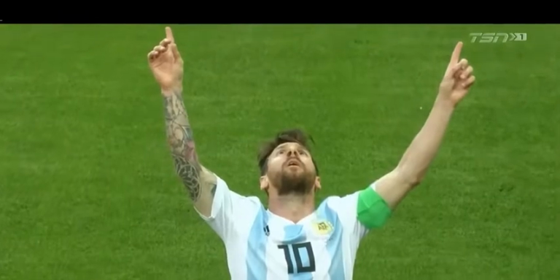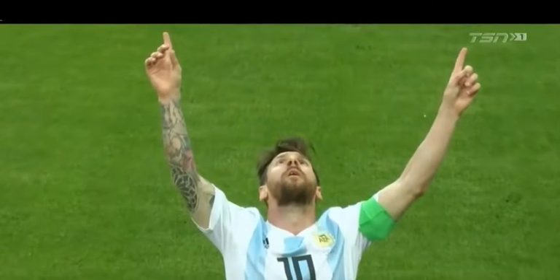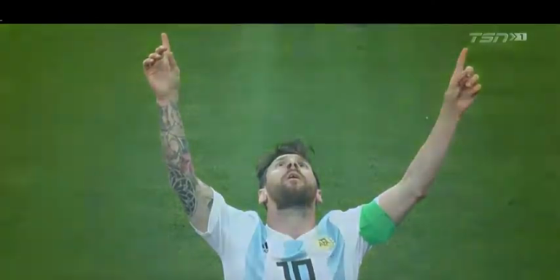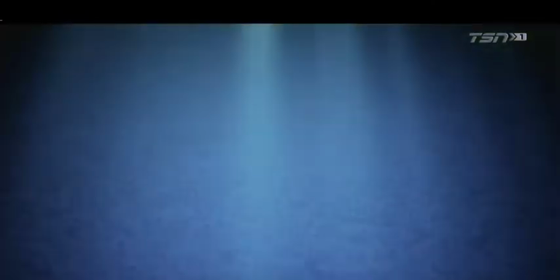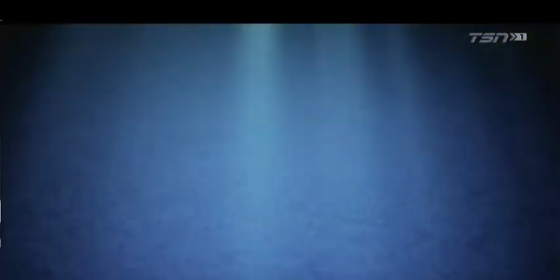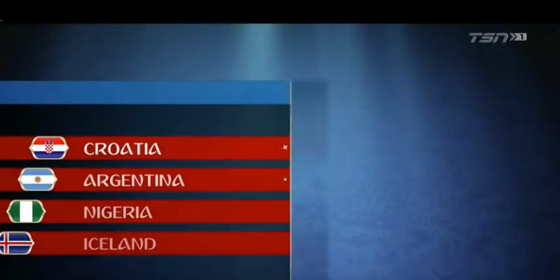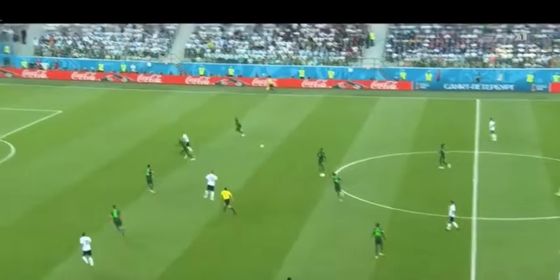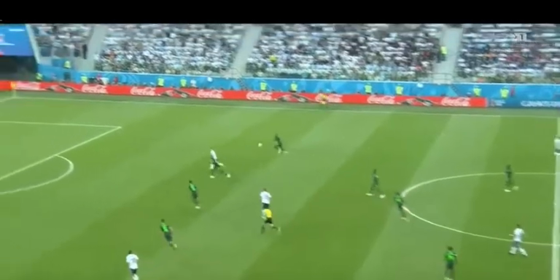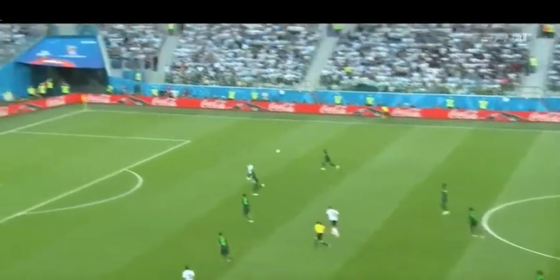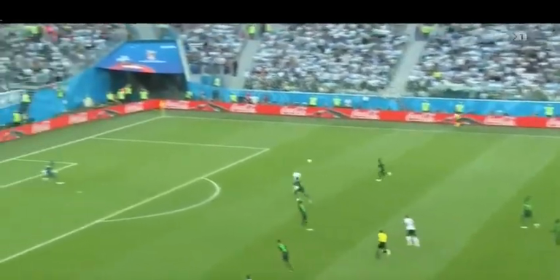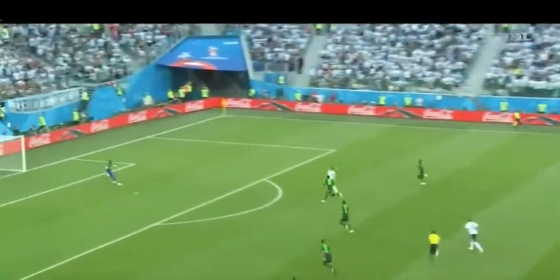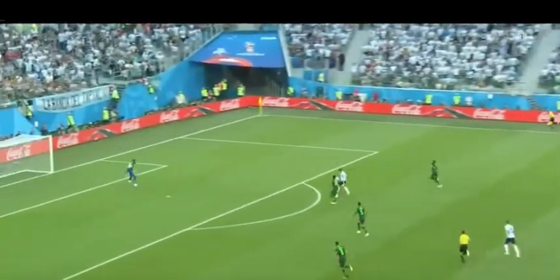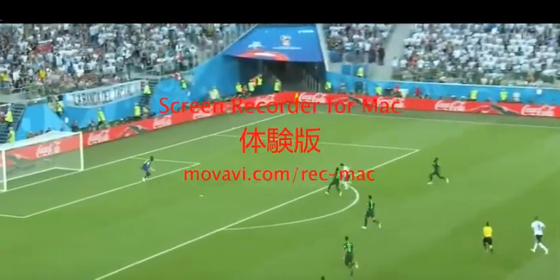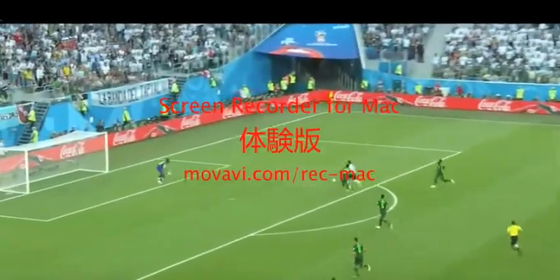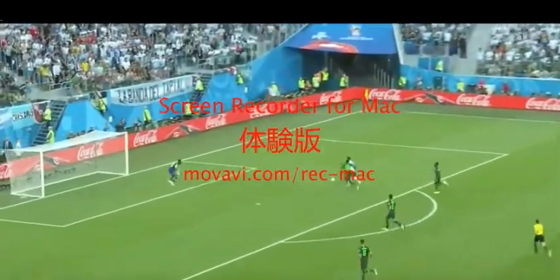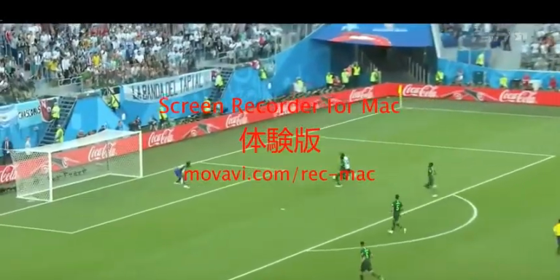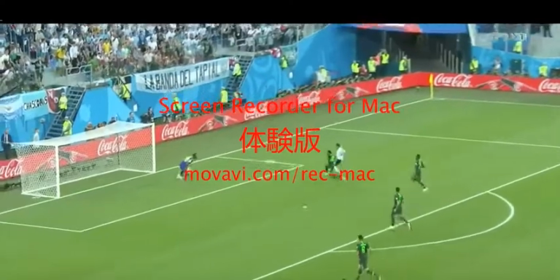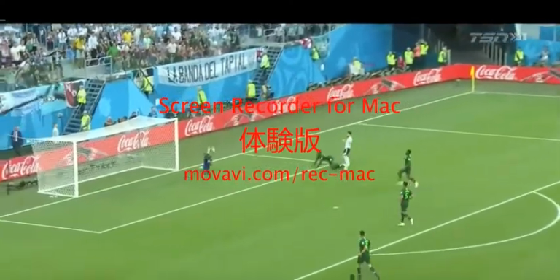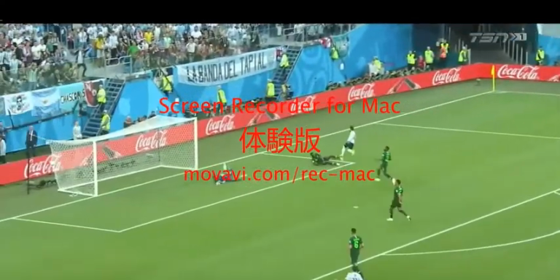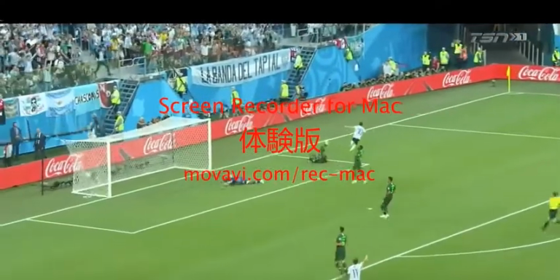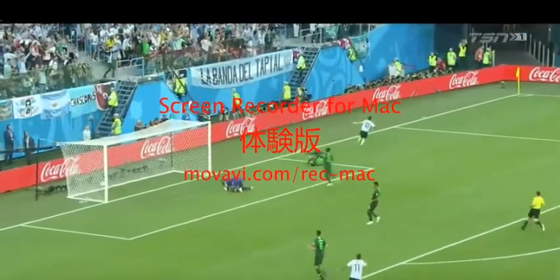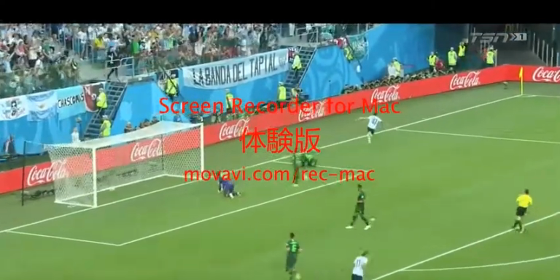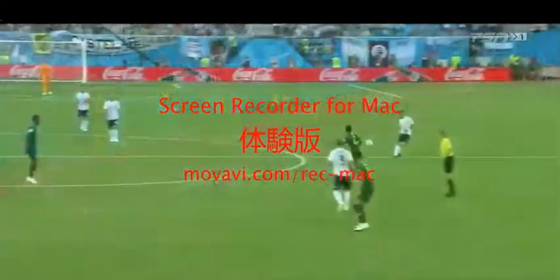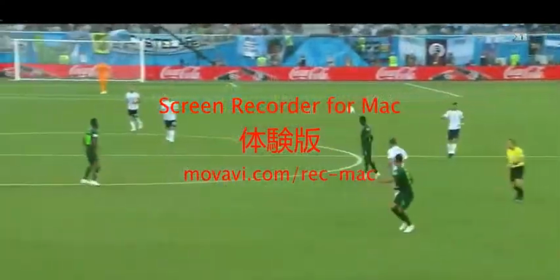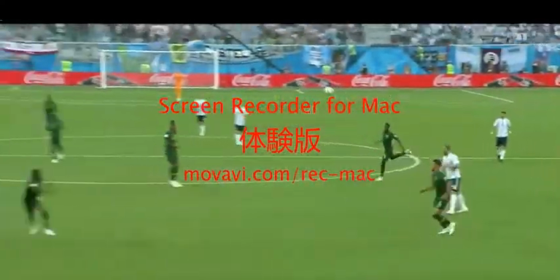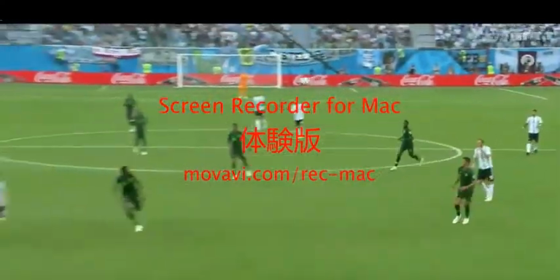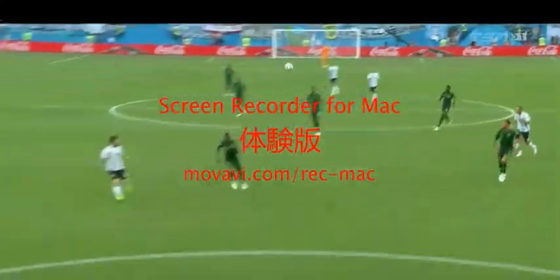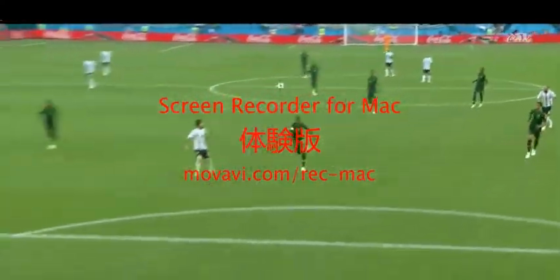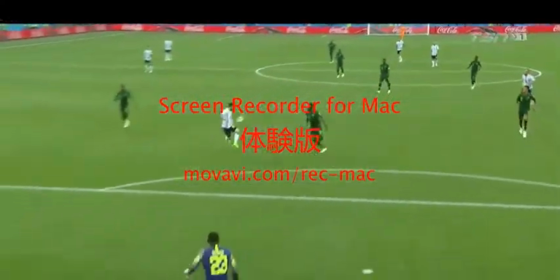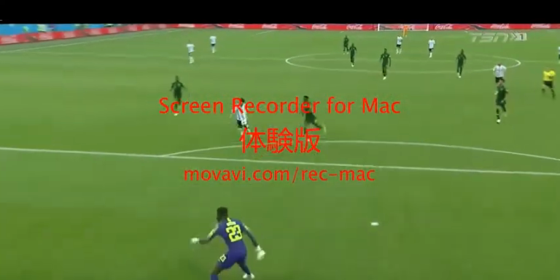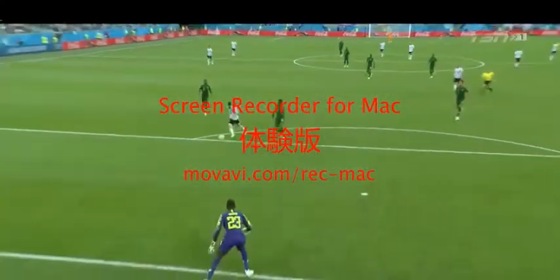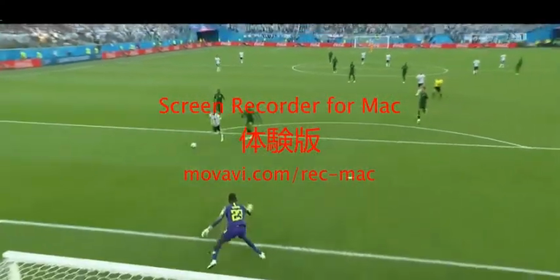Messi scores his 65th — great ball from Banega, and the touch. The two touches are sublime, and then the finish with a weaker right foot is just exceptional. Look at that.